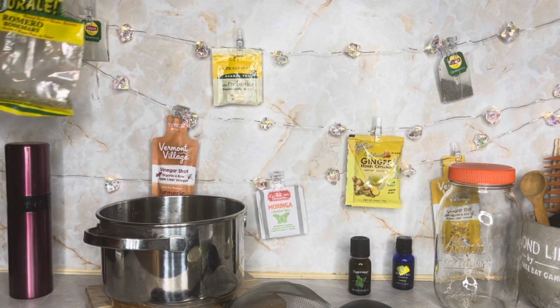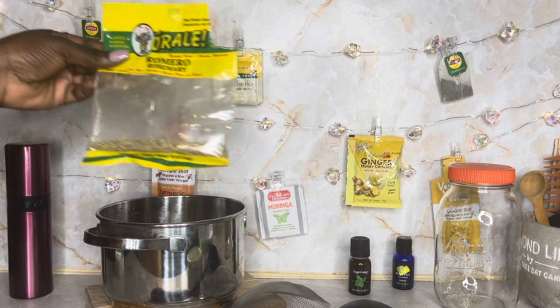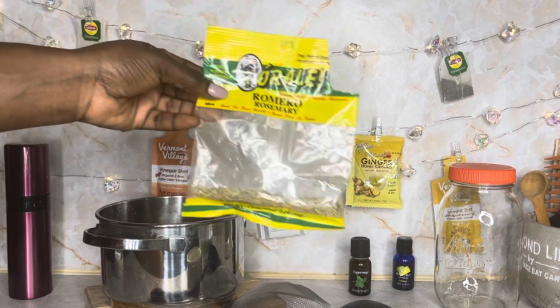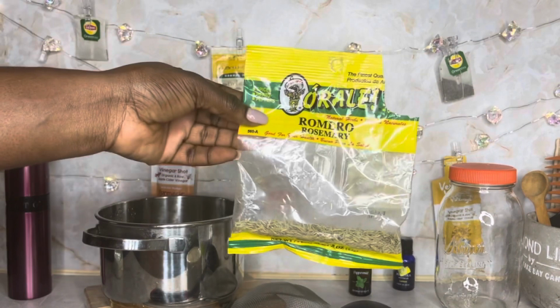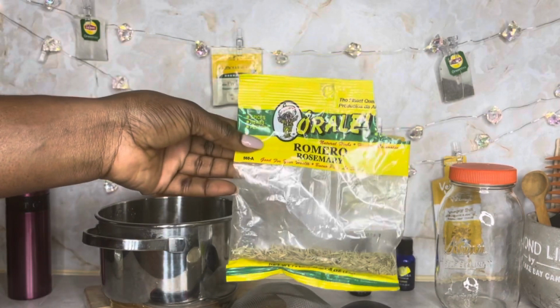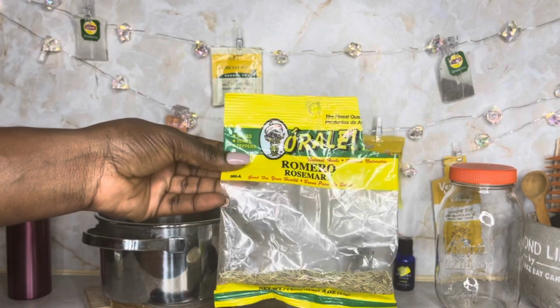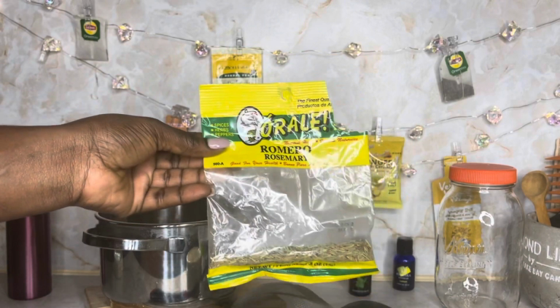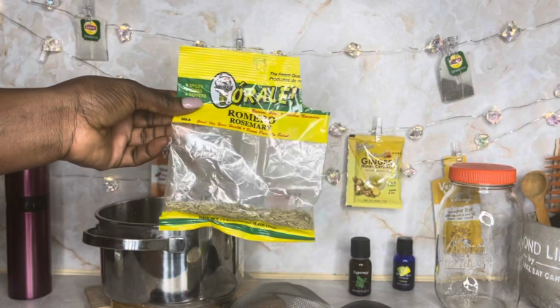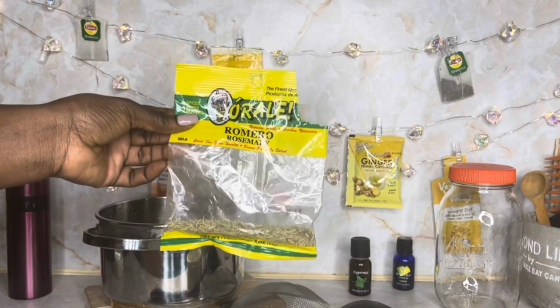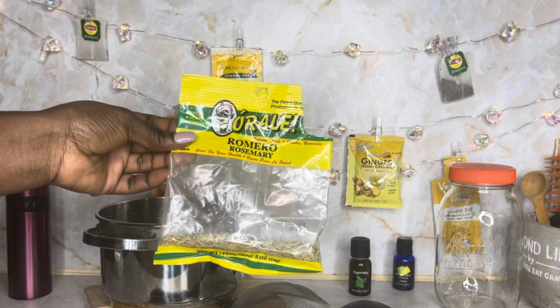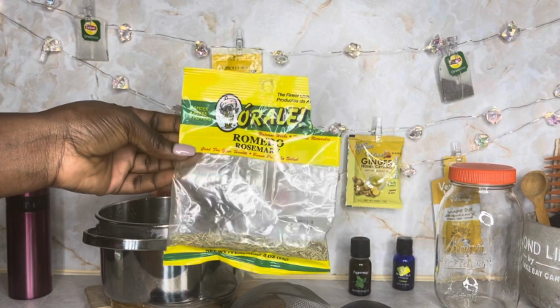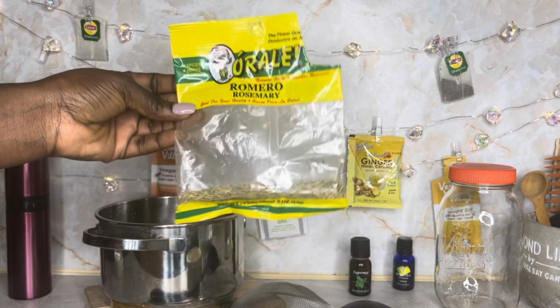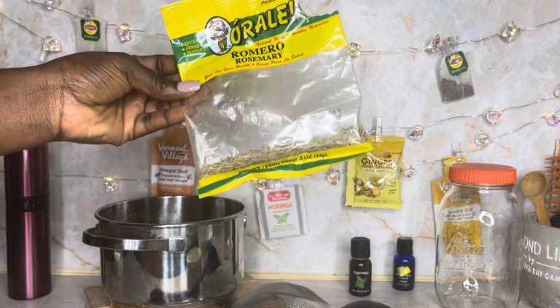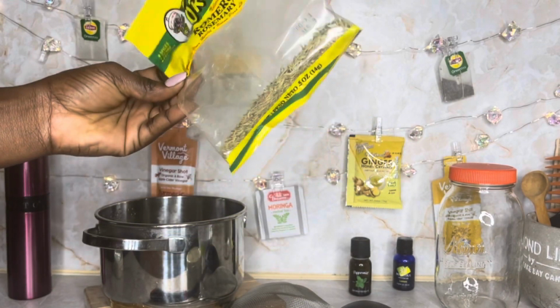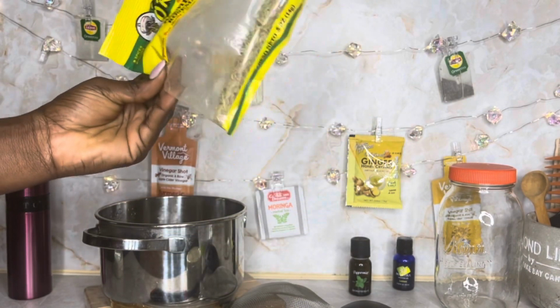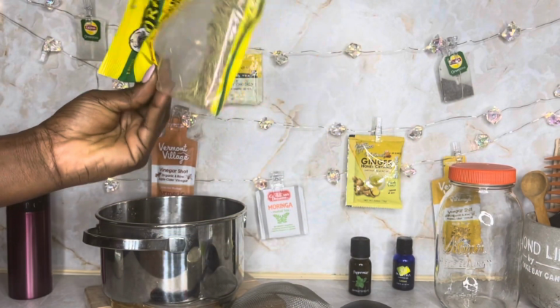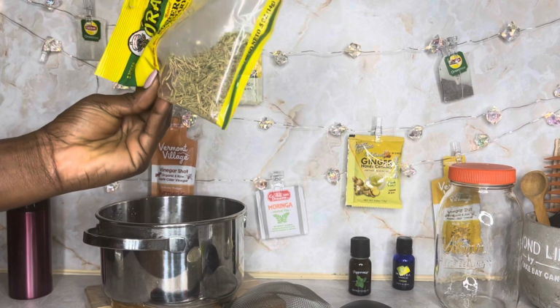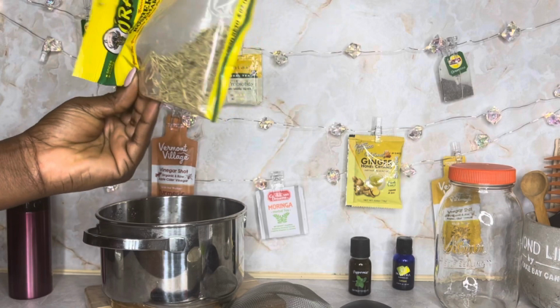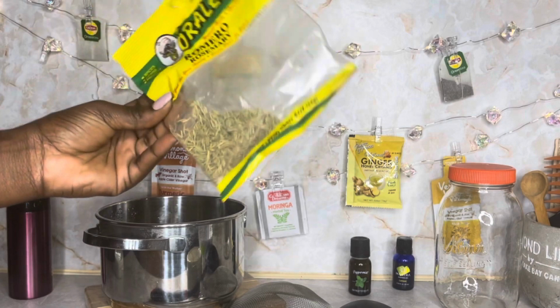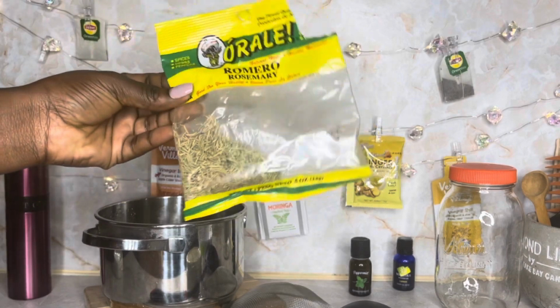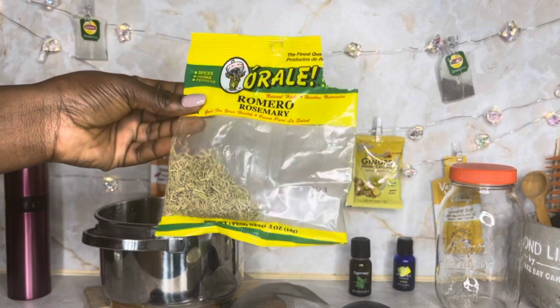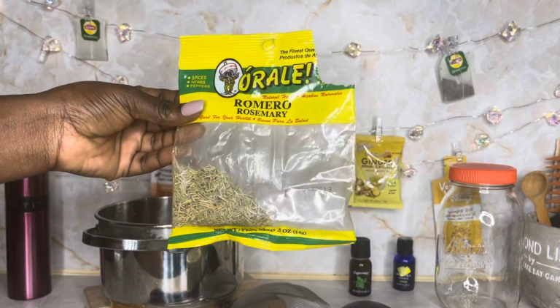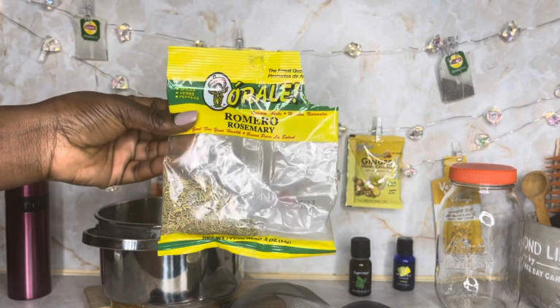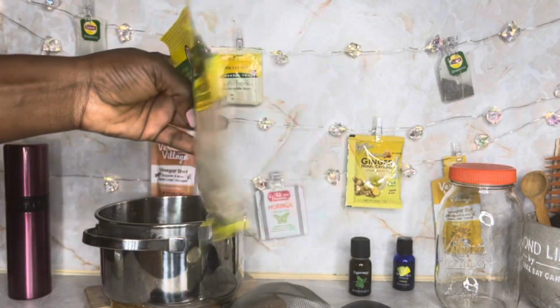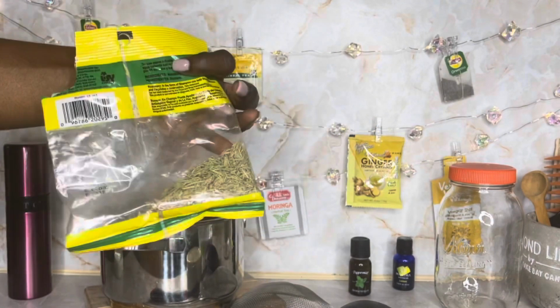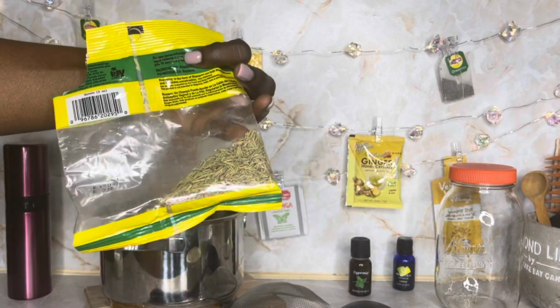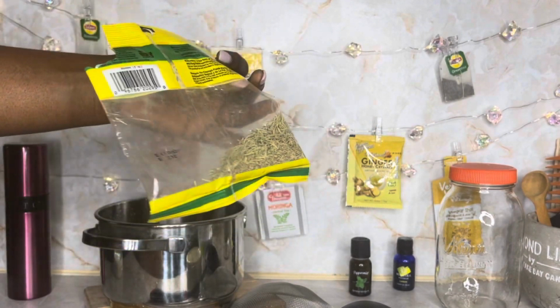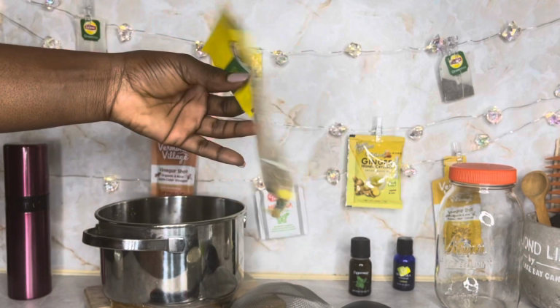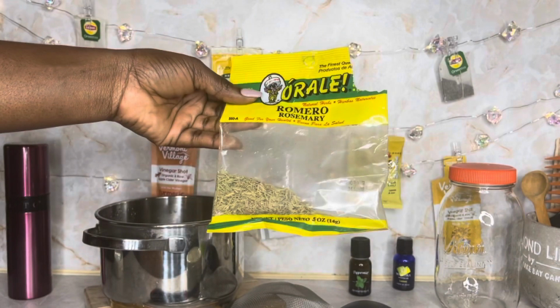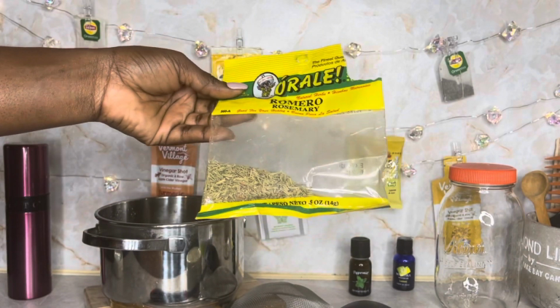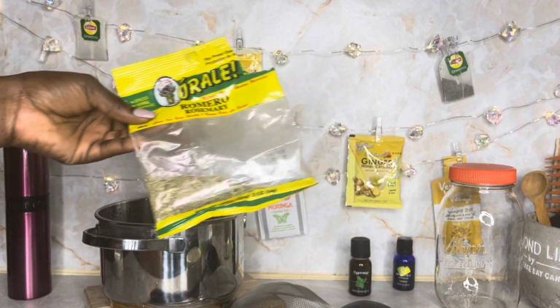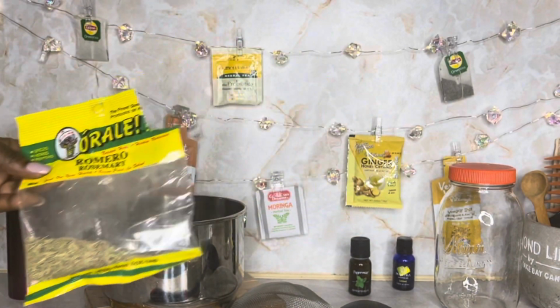Of course you will need rosemary to start. You can use fresh rosemary or you can use the dried ones that come in the bag — either one, they both work just fine.